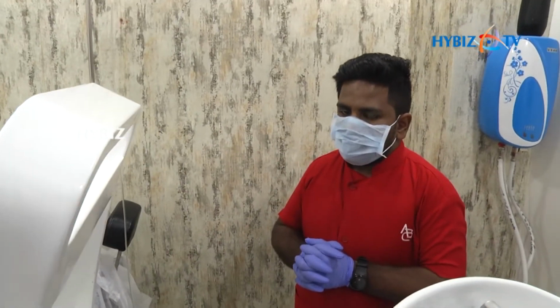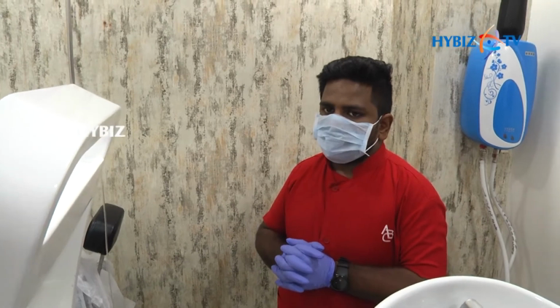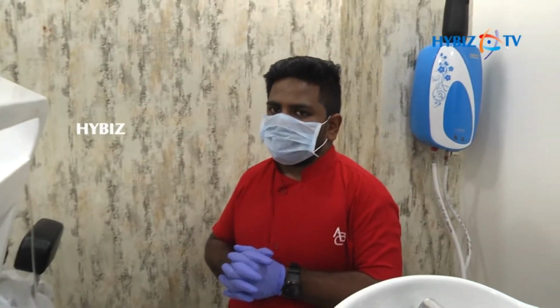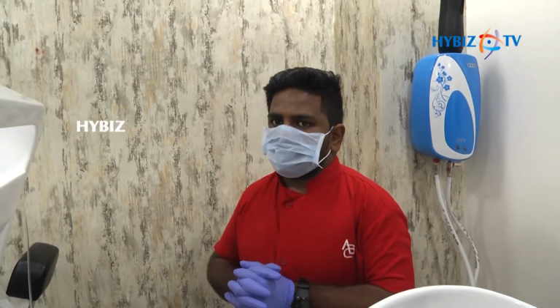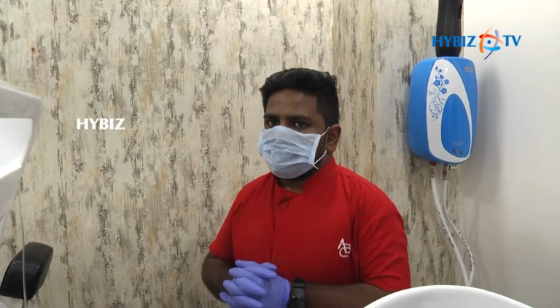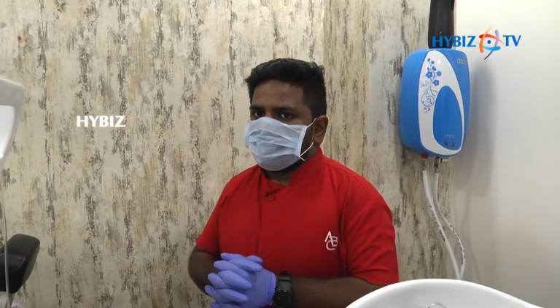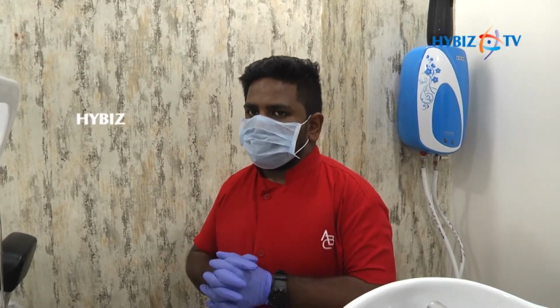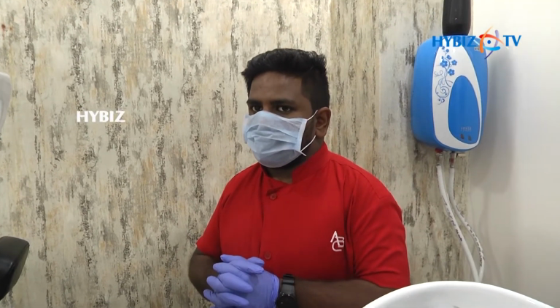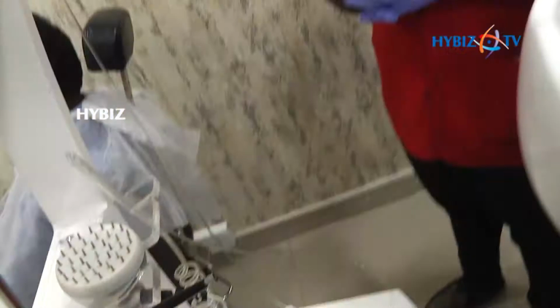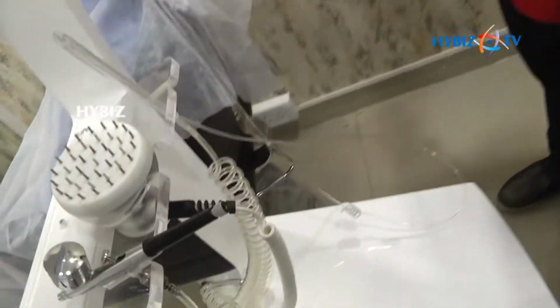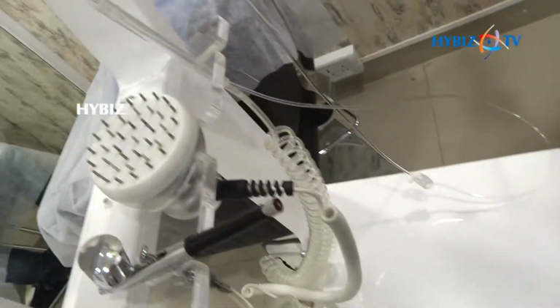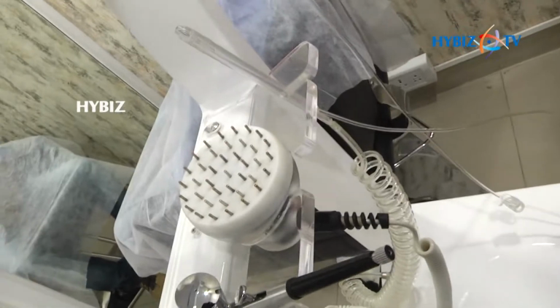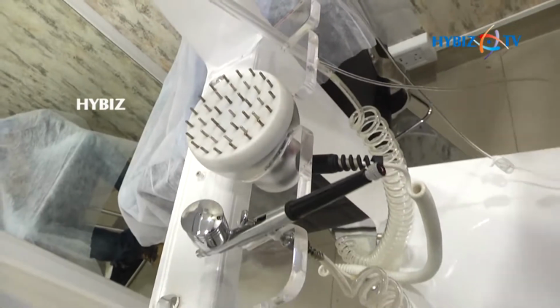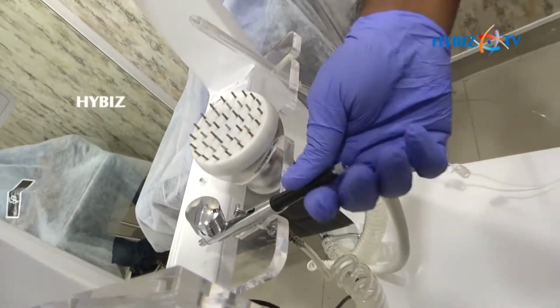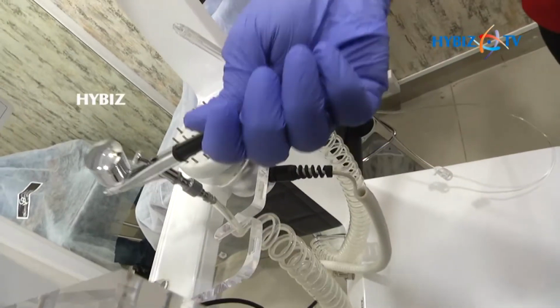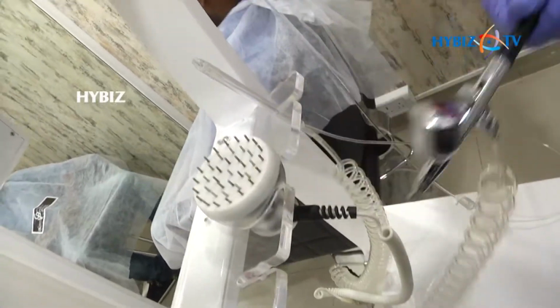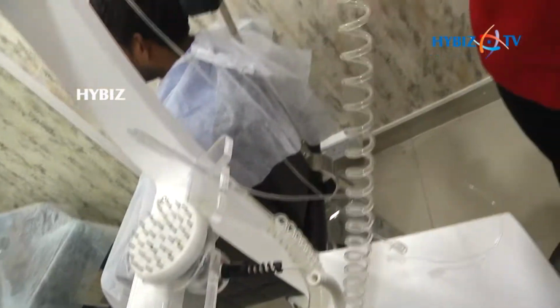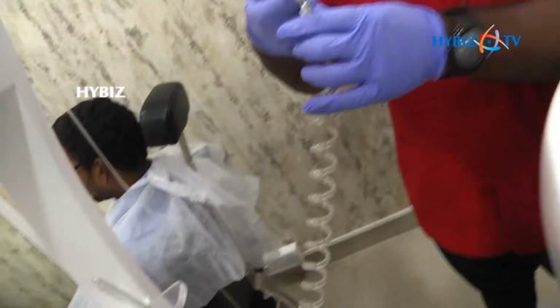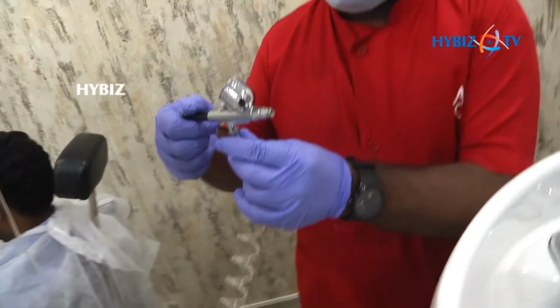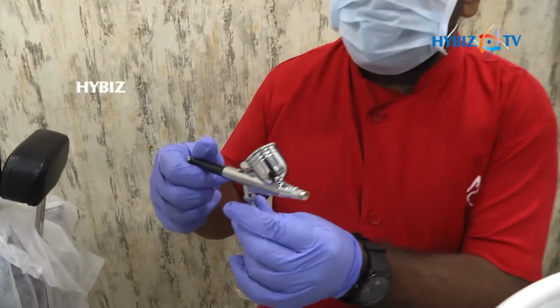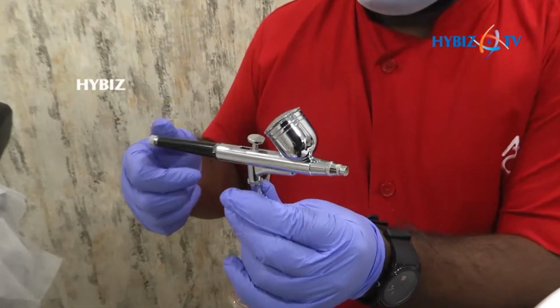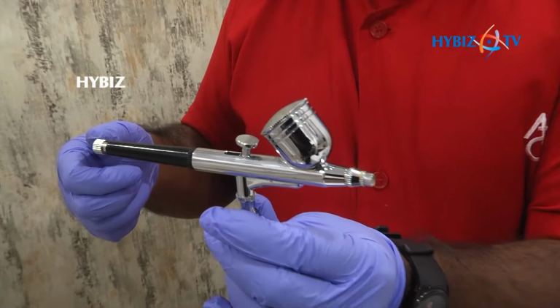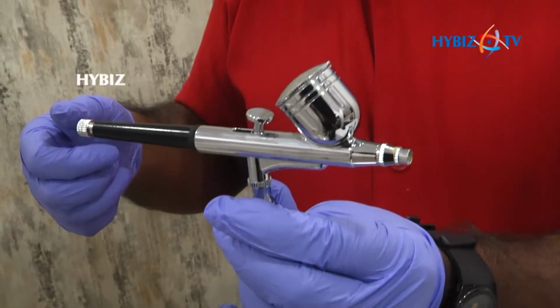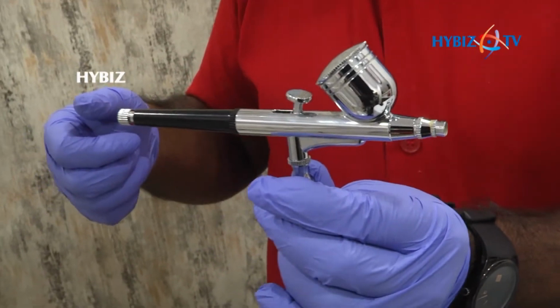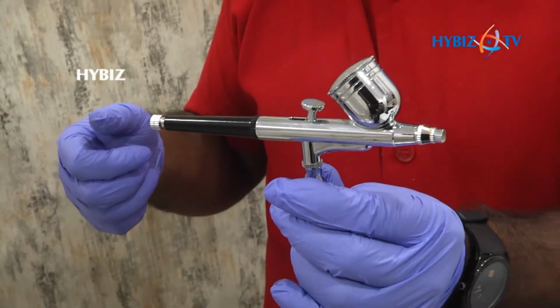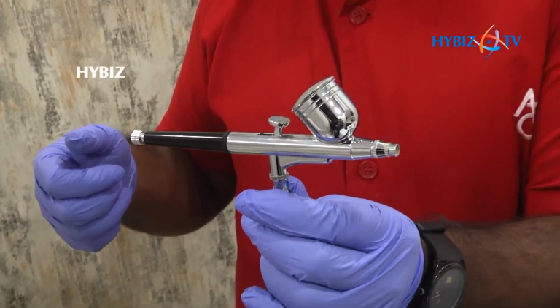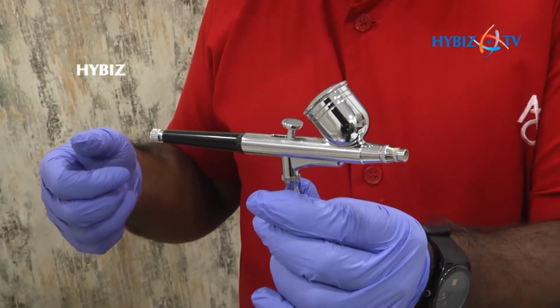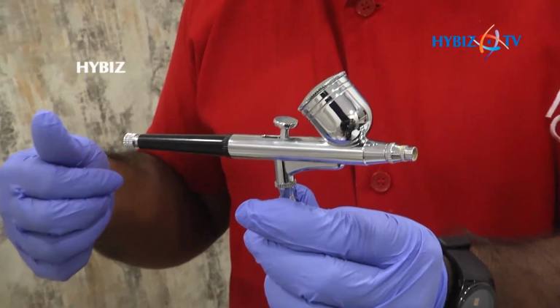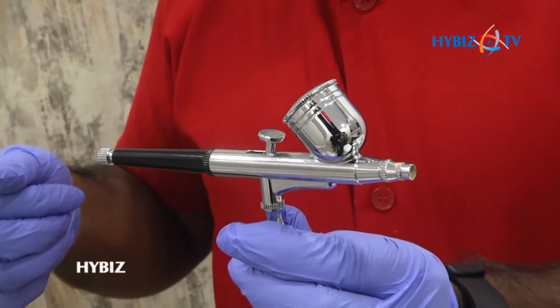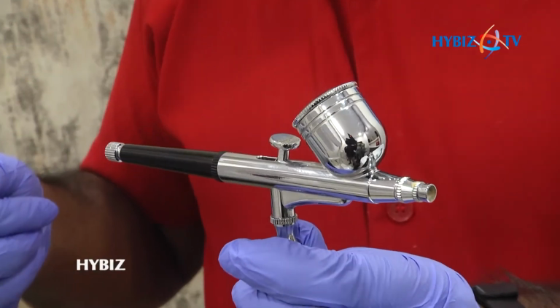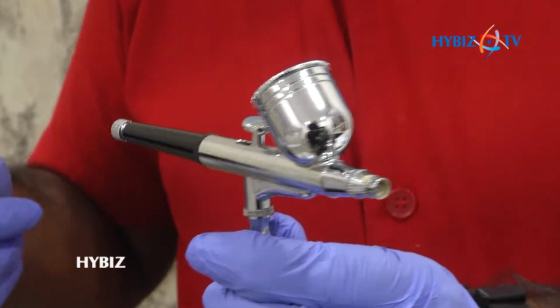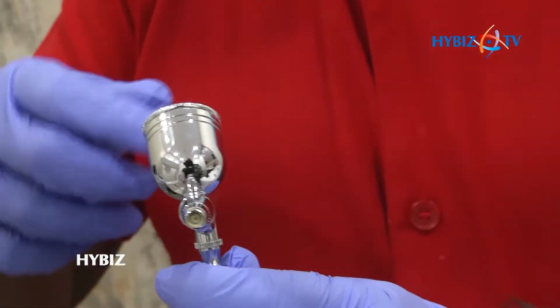Along with our FRT and PPT treatments, lastly we are going to leave the client with the oxy spray, with which we are going to apply essential nutrients that will help the client achieve better results.